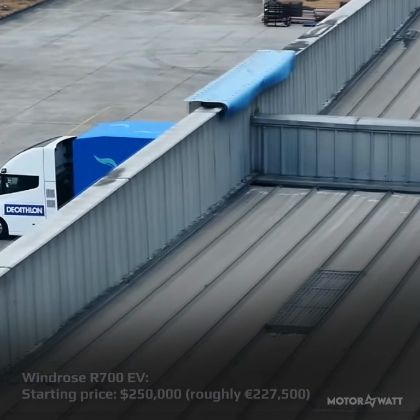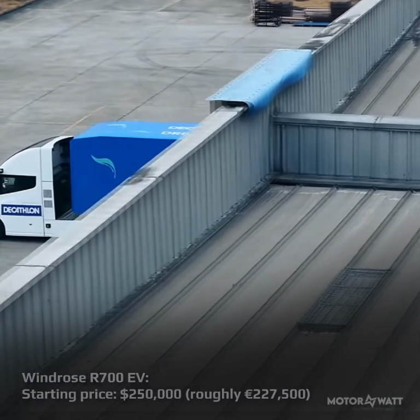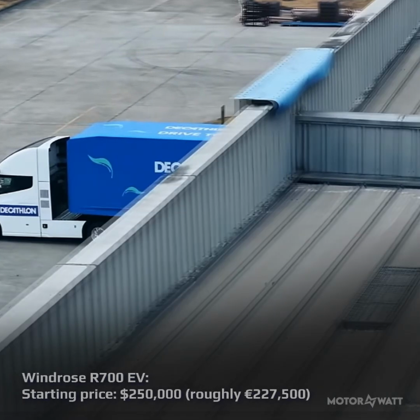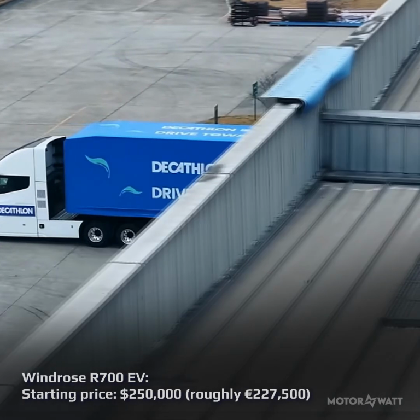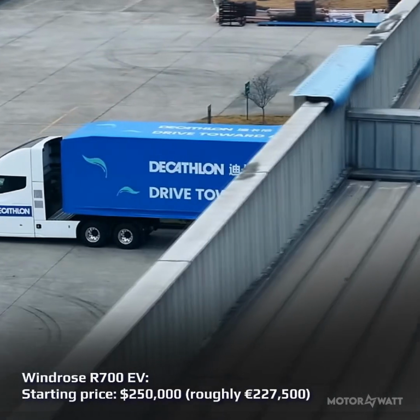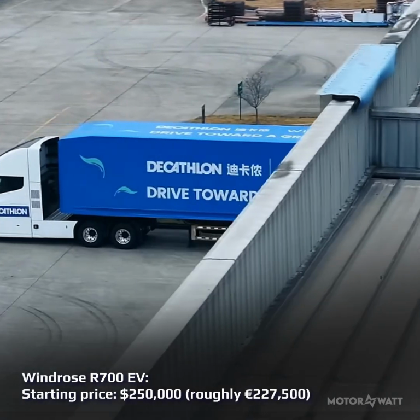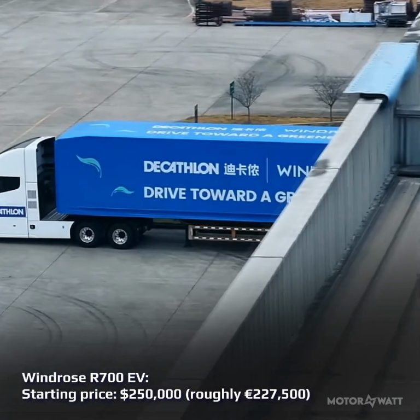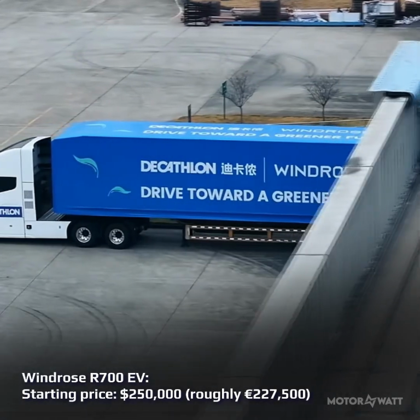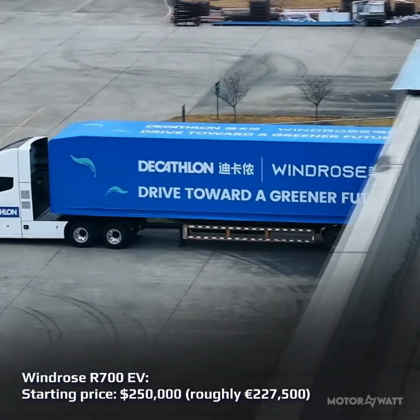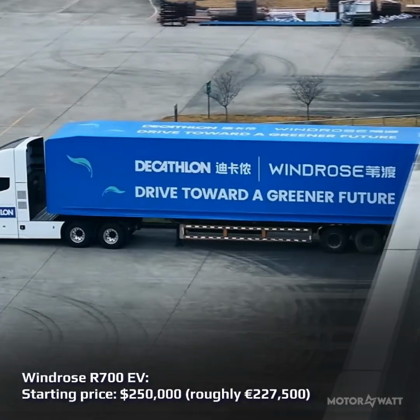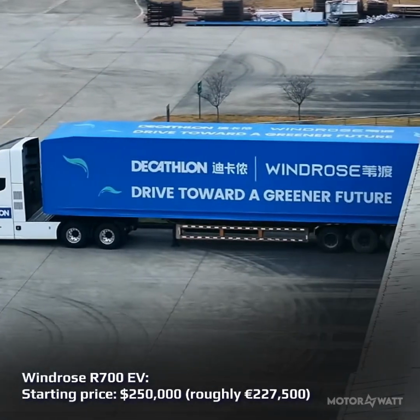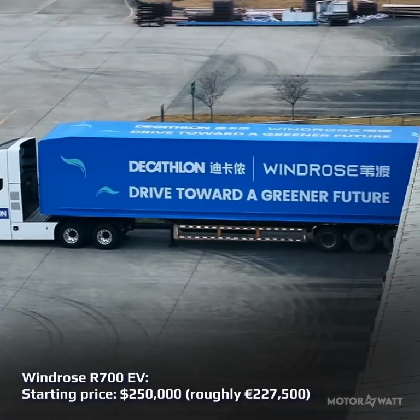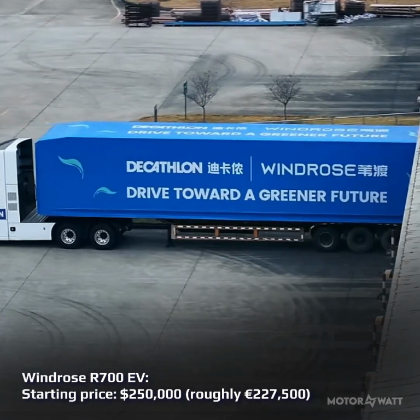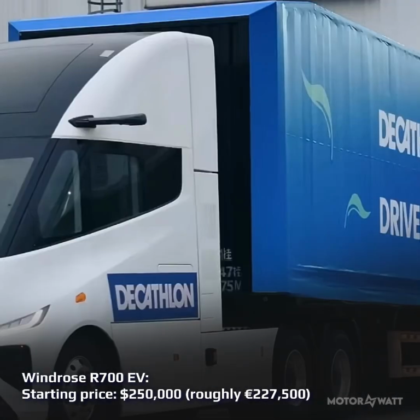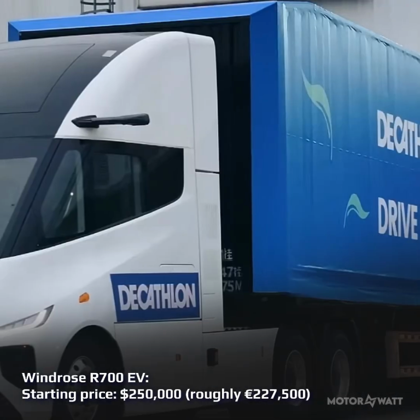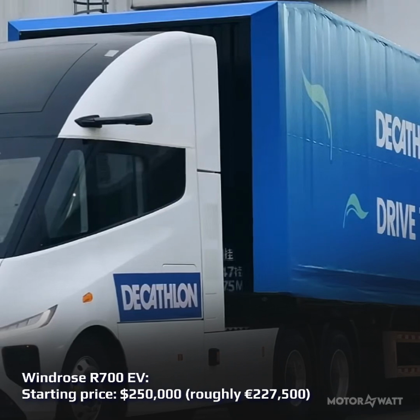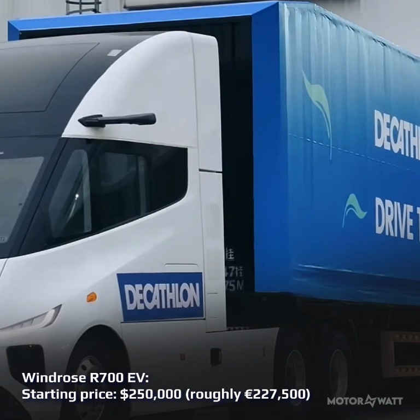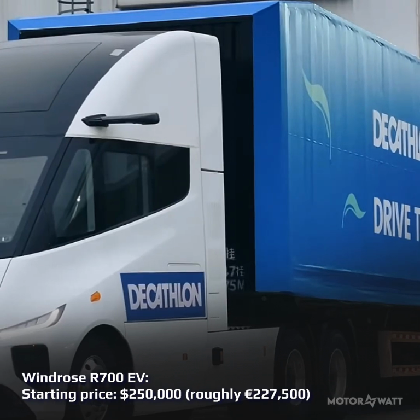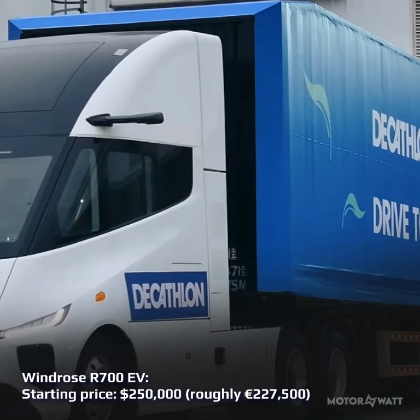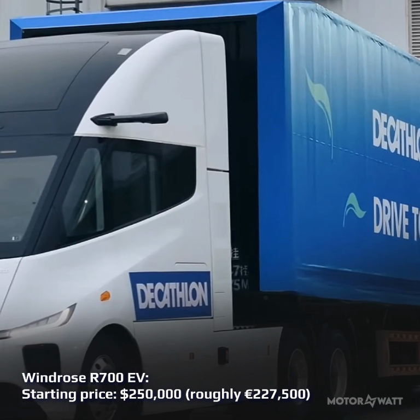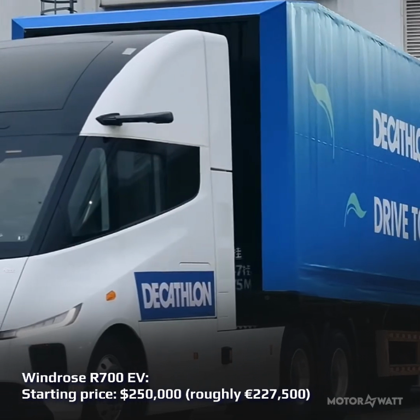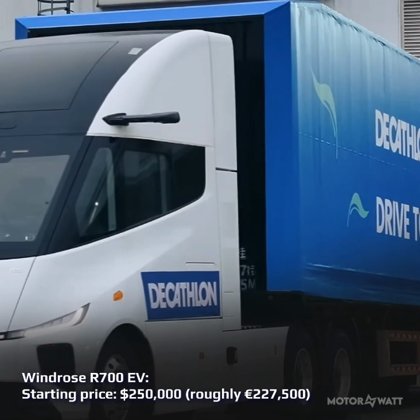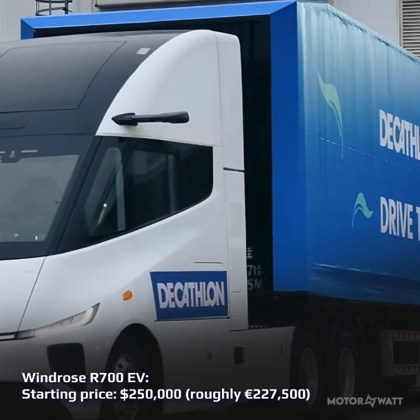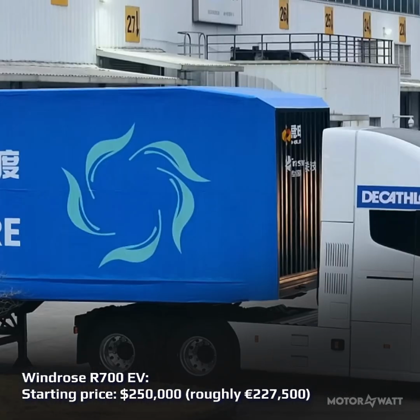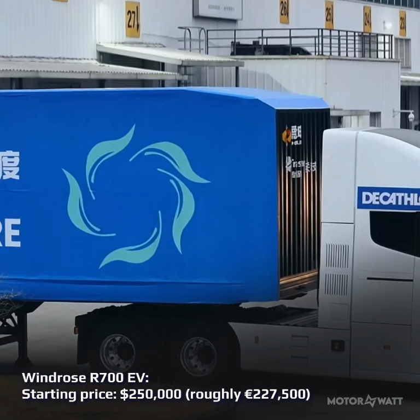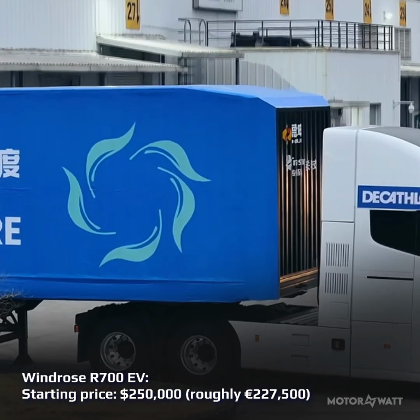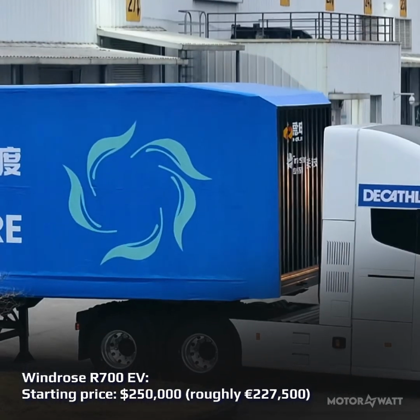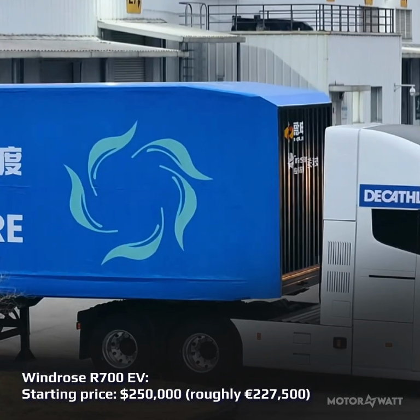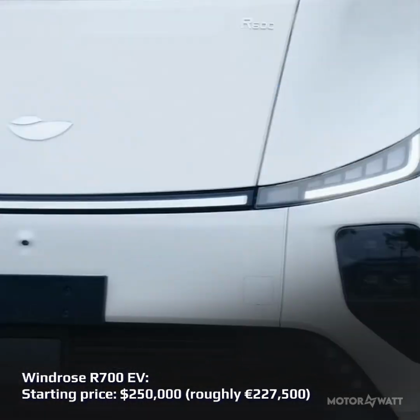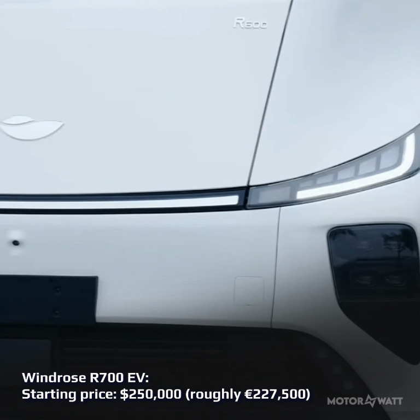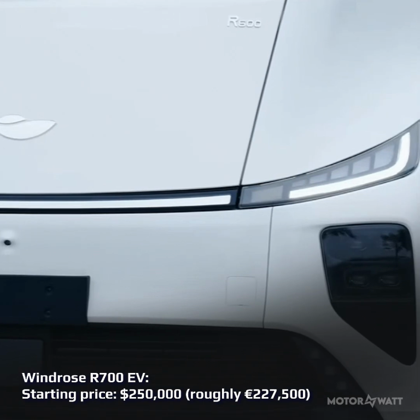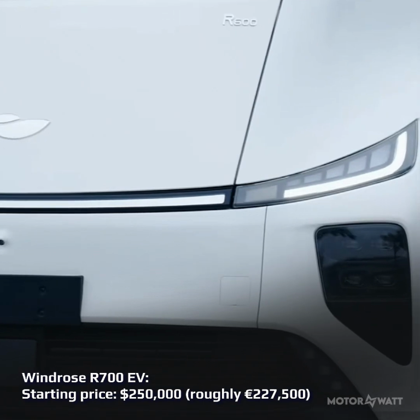The Windrose R700 EV isn't out to impress, it's out to deliver. Built in China and hitting global roads in 2026, this electric semi targets long-haul freight with serious numbers.